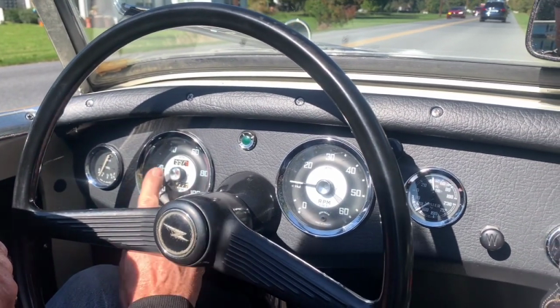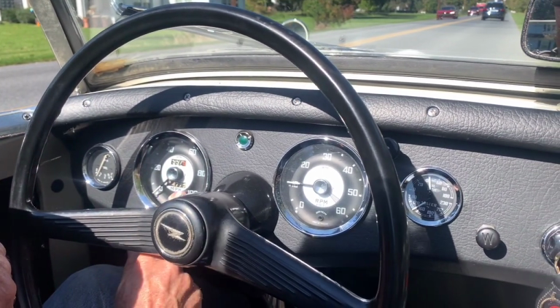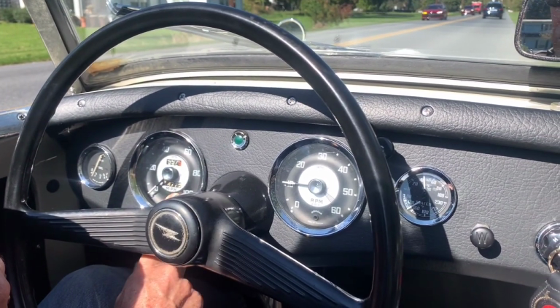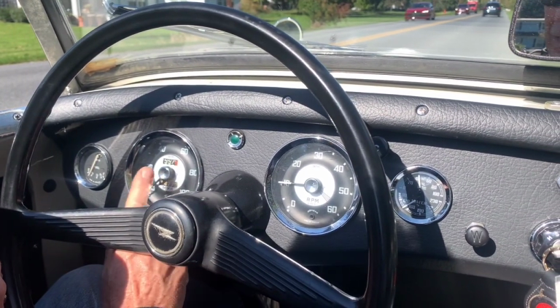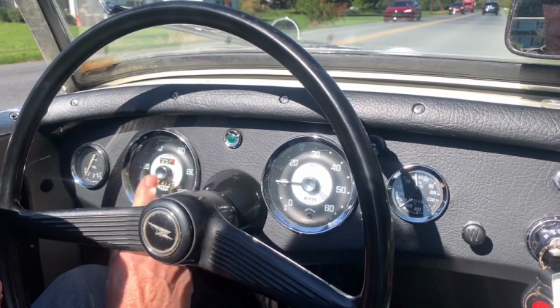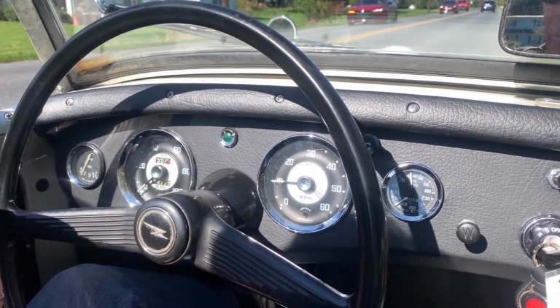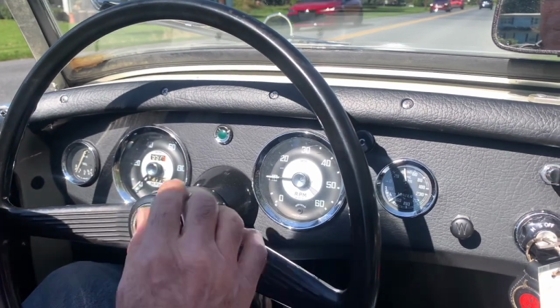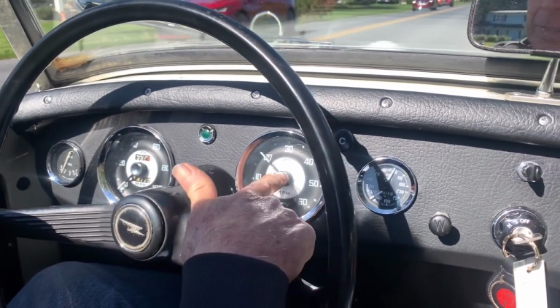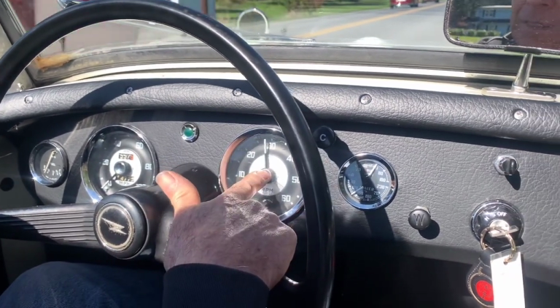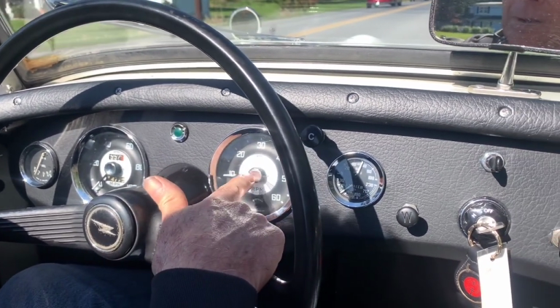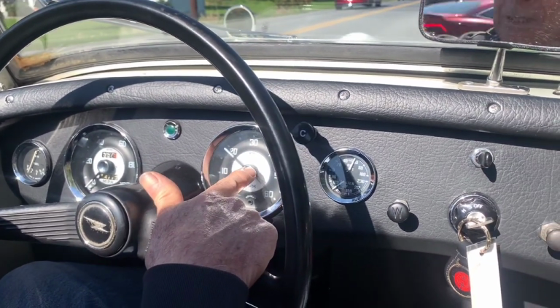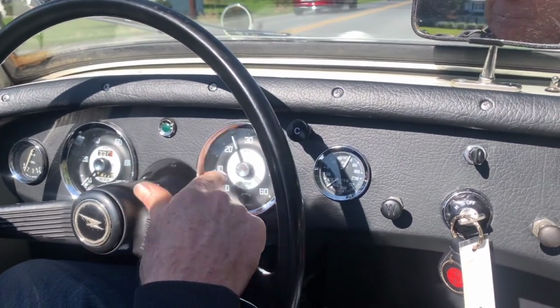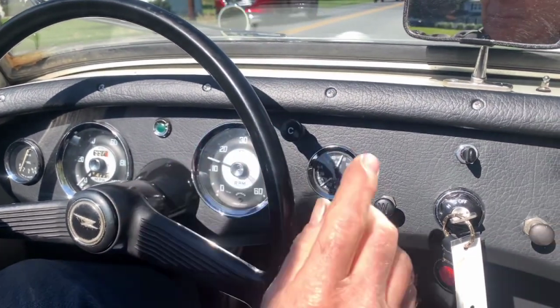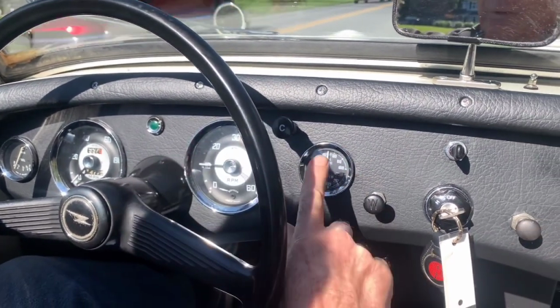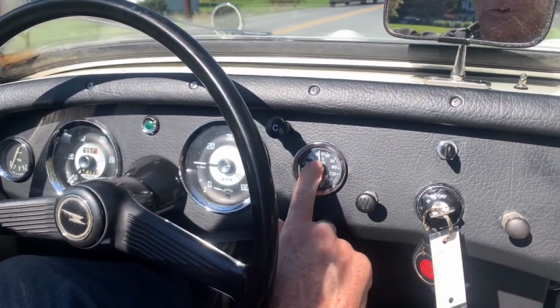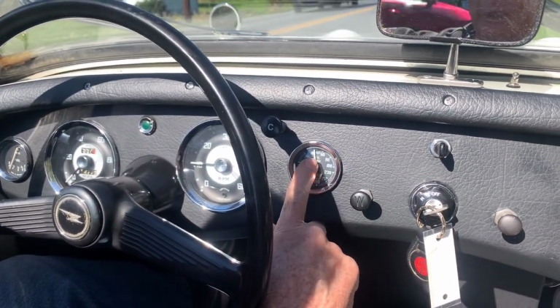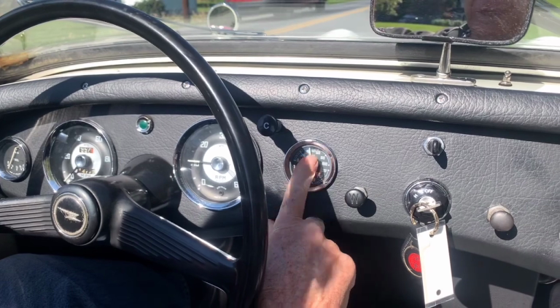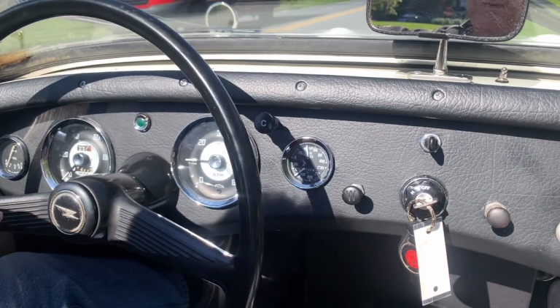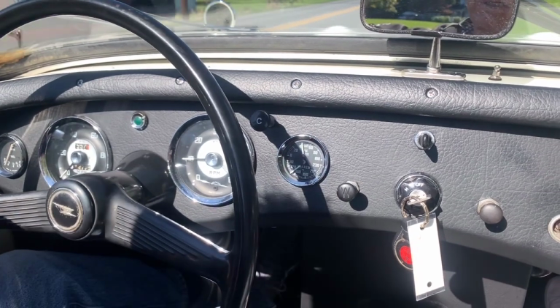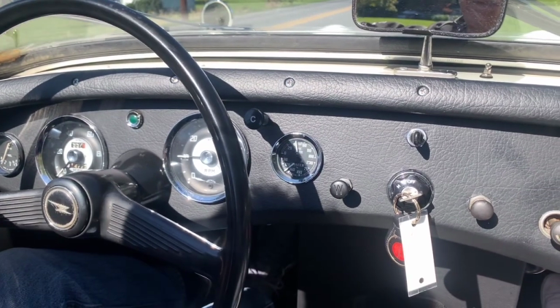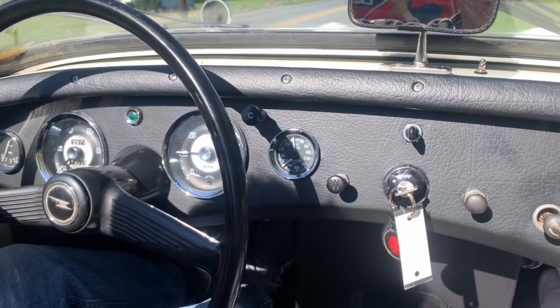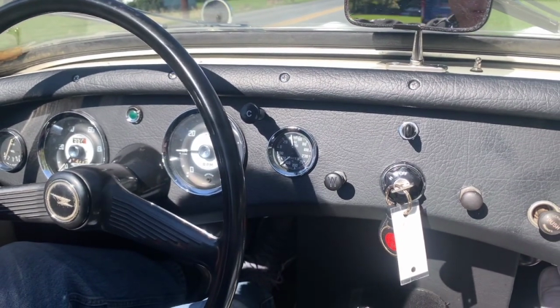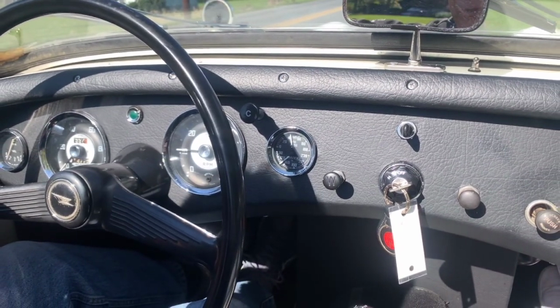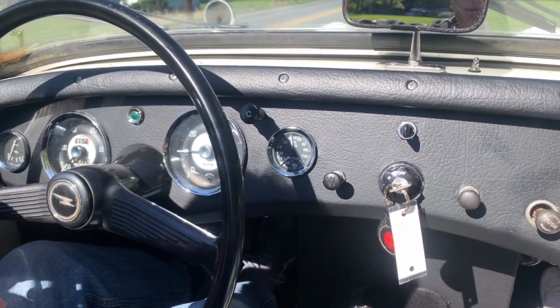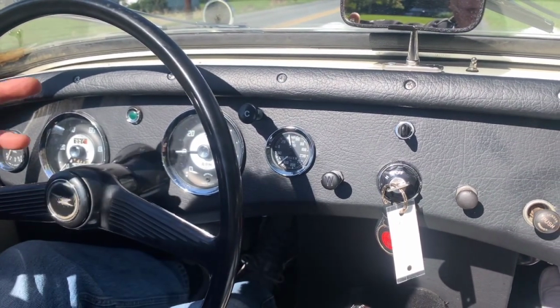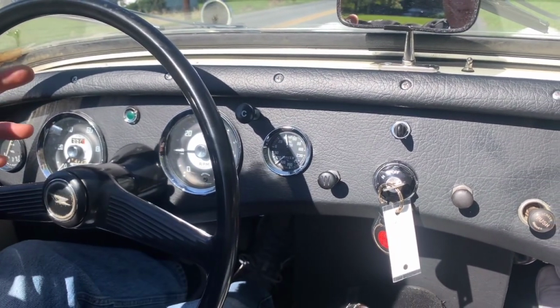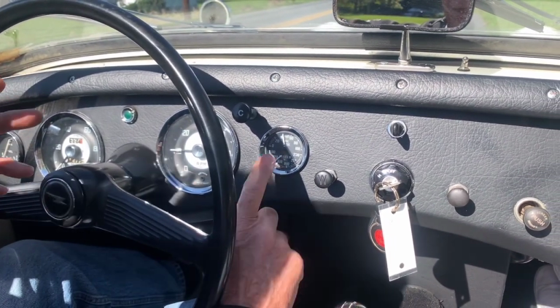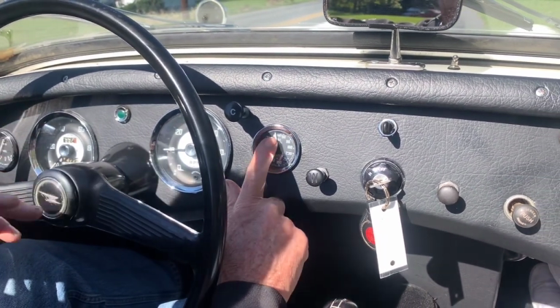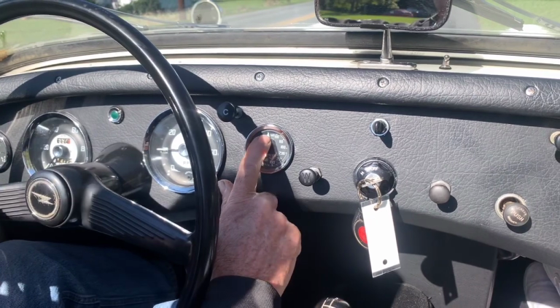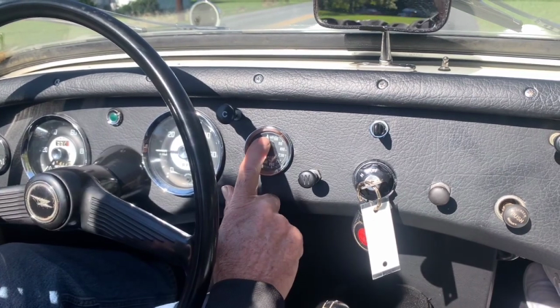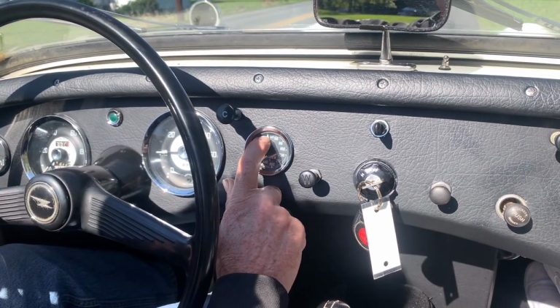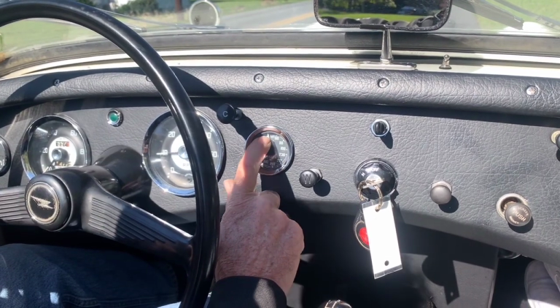The speedometer works correctly. The odometer's working. The tachometer's working. We have great oil pressure — it's about 70 degrees here in Pennsylvania, the car is warmed up completely, sitting a little over 40 pounds at idle.